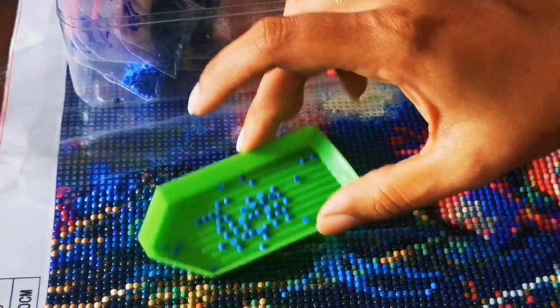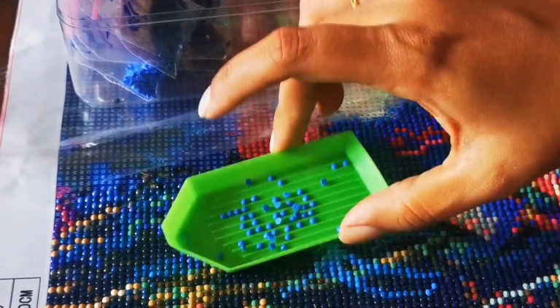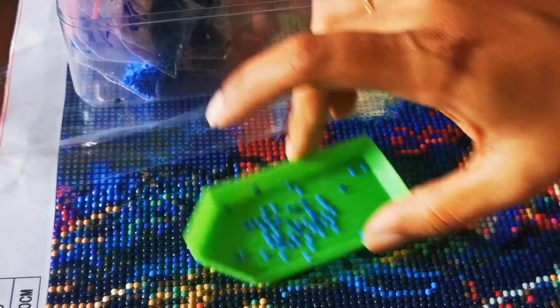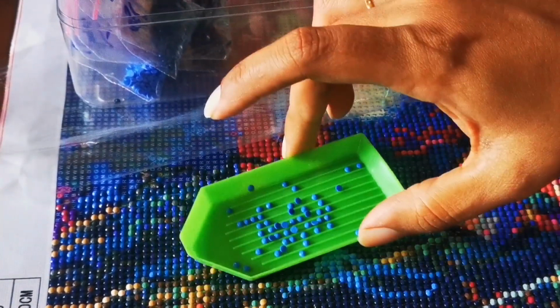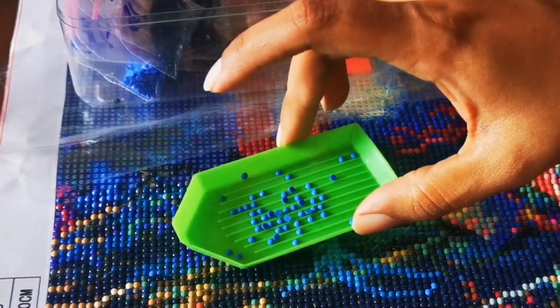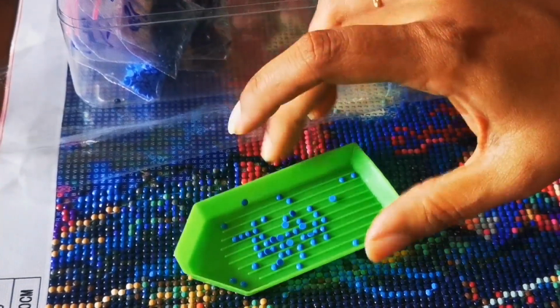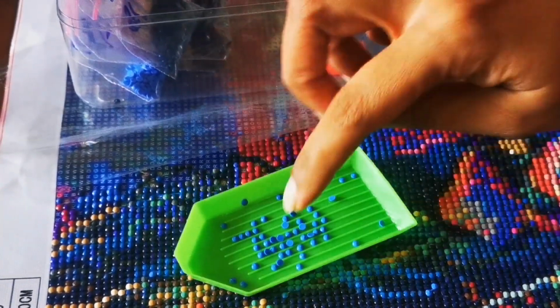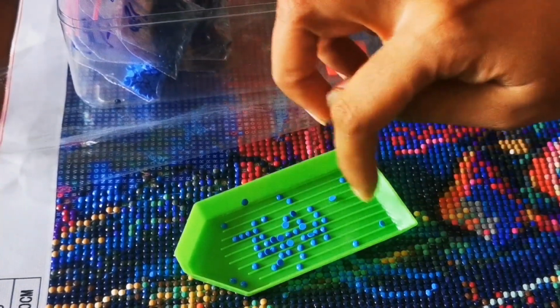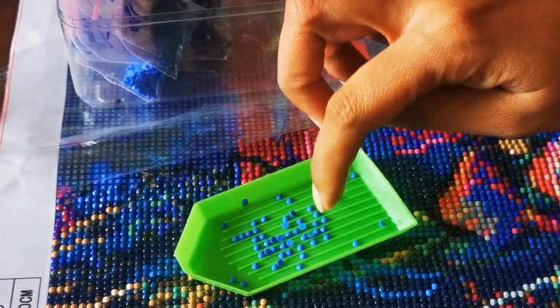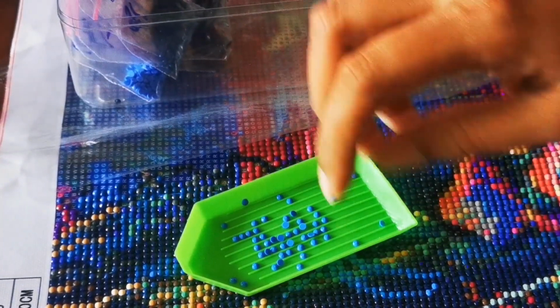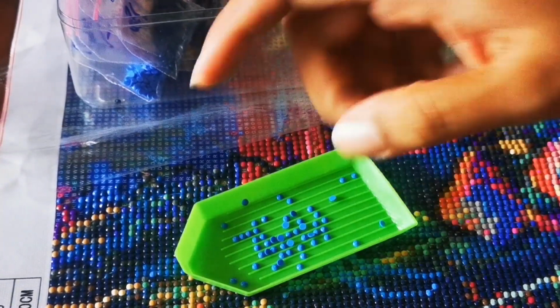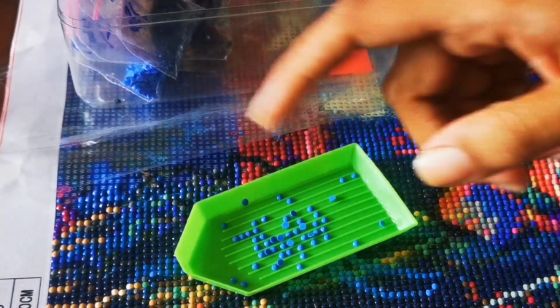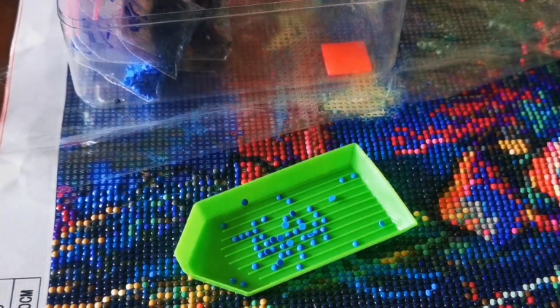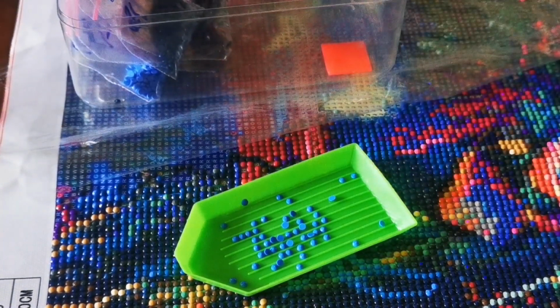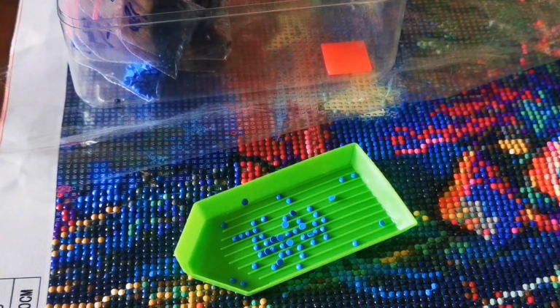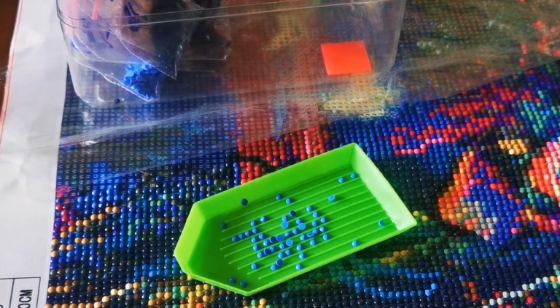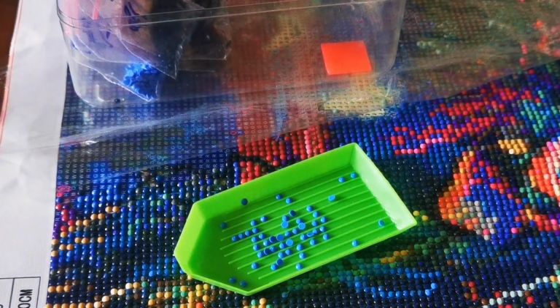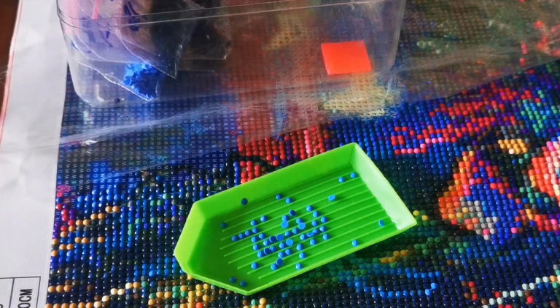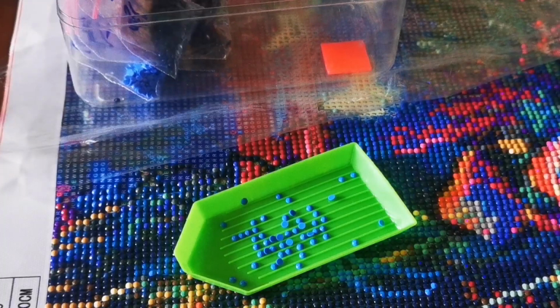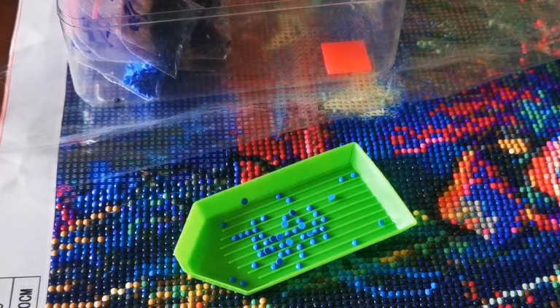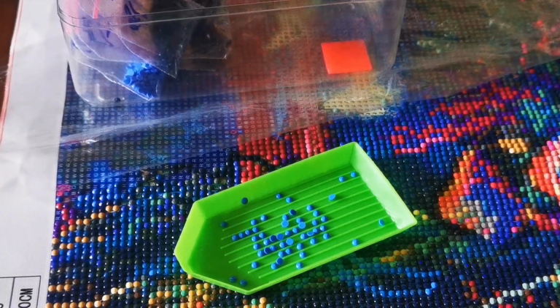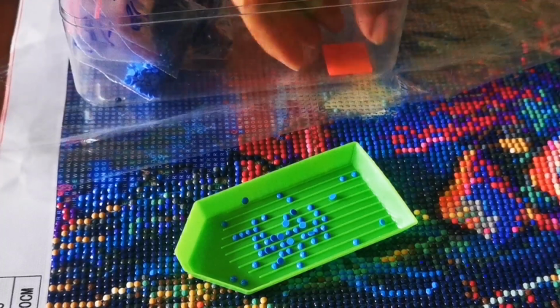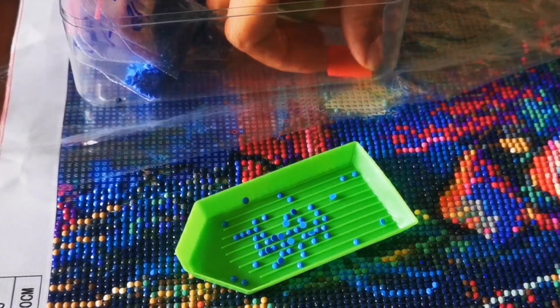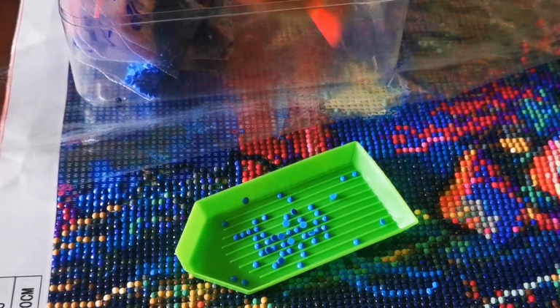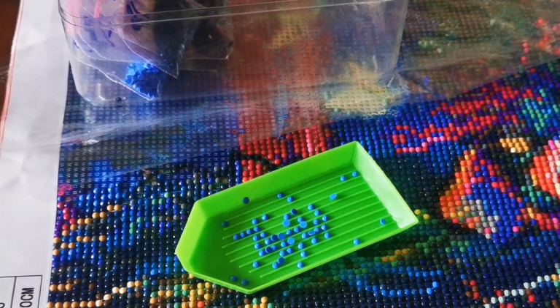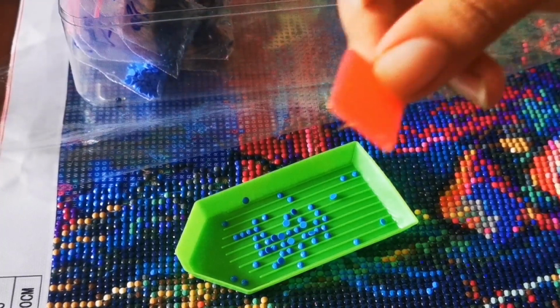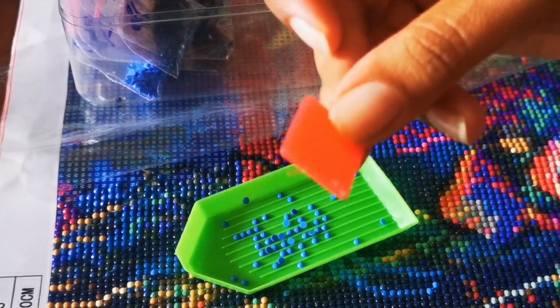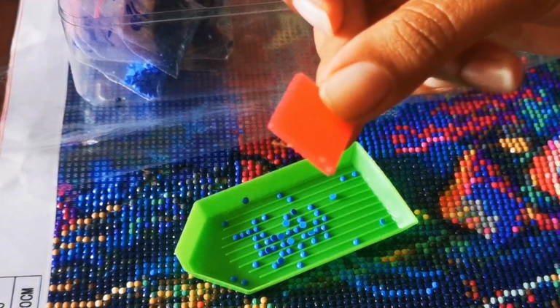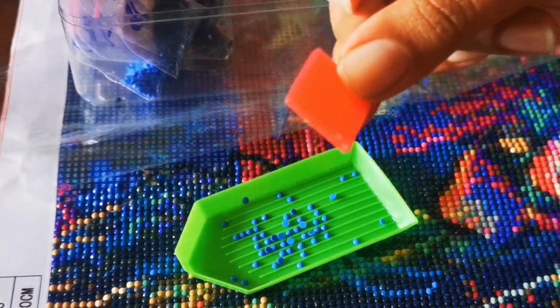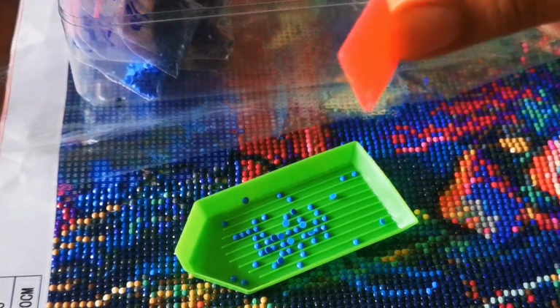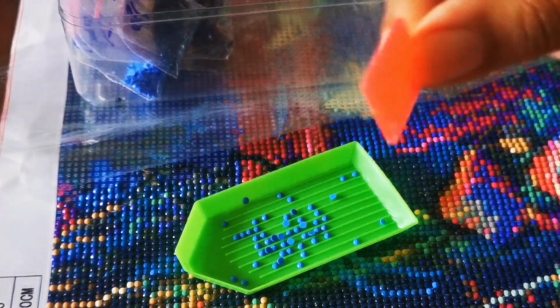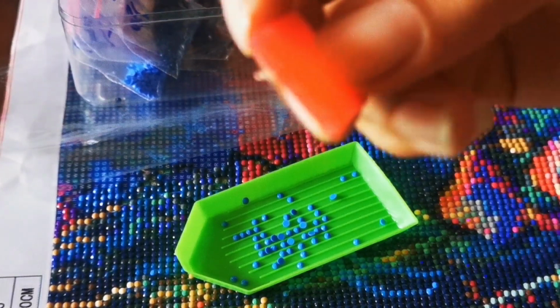Also, if you notice this tray — if you shake it, the diamonds which are upside down will flip over. The tray is made specifically in that way.